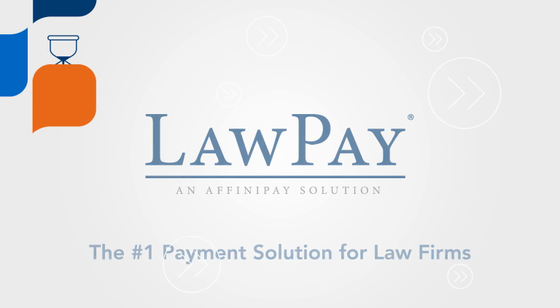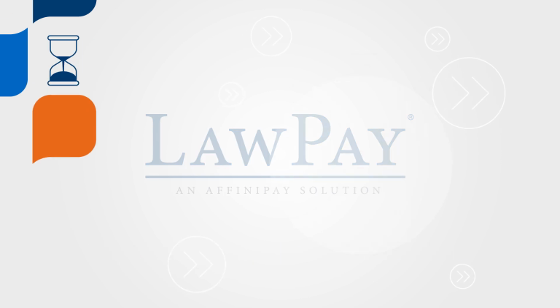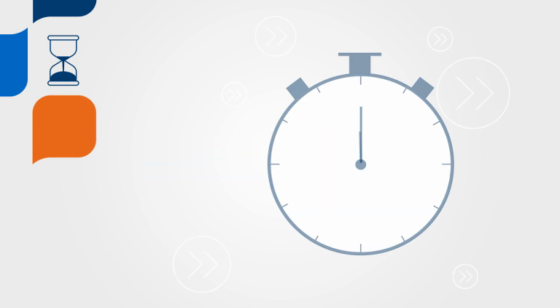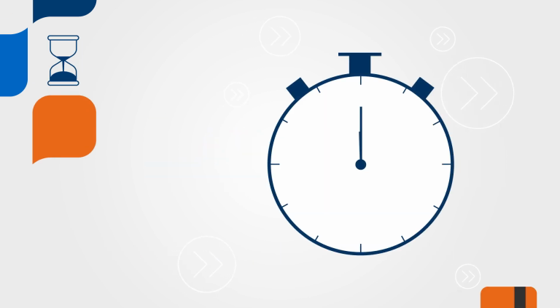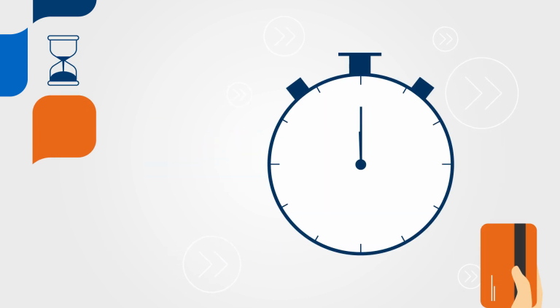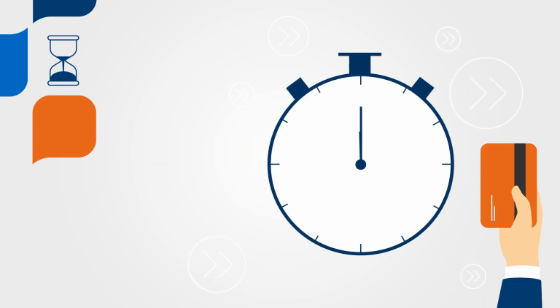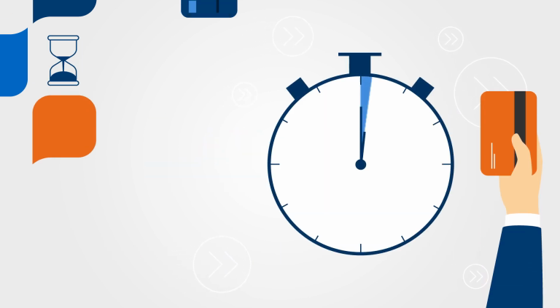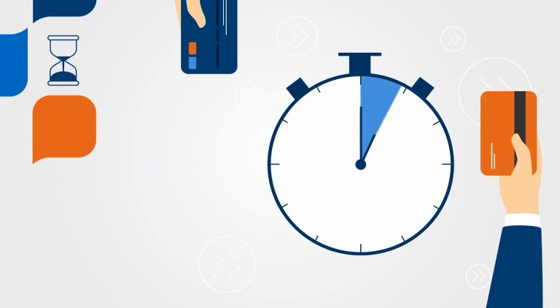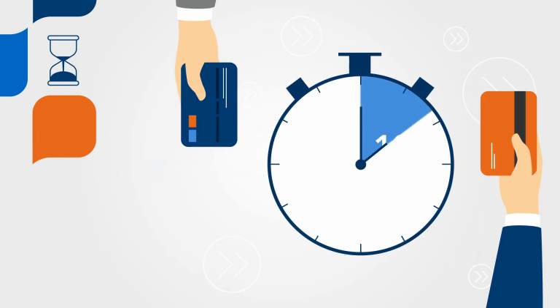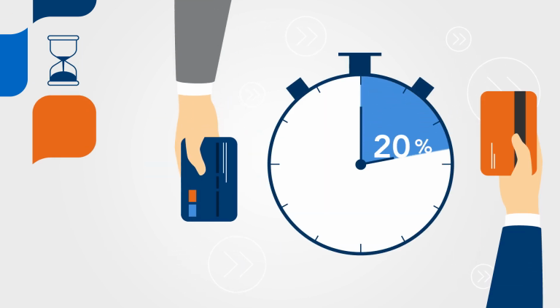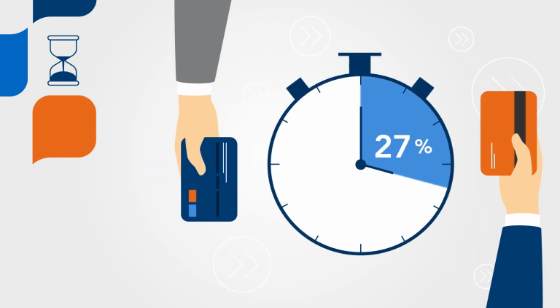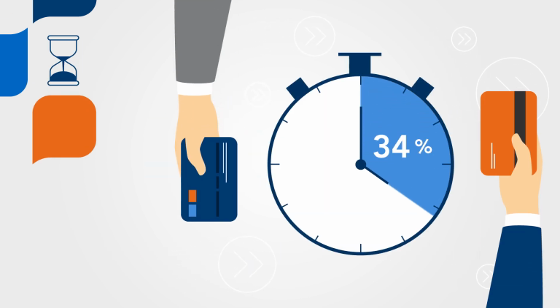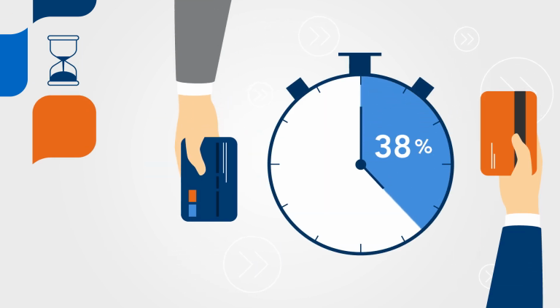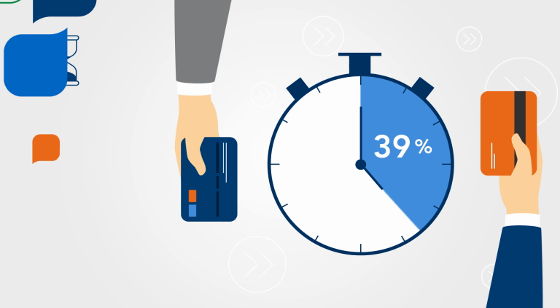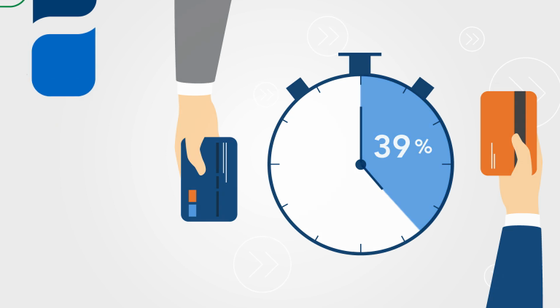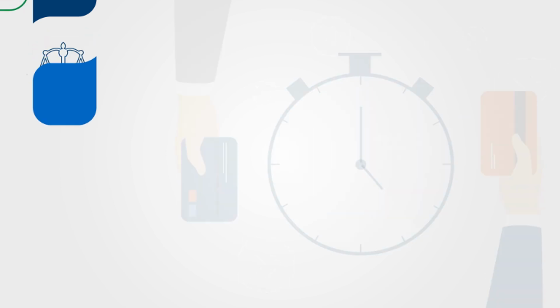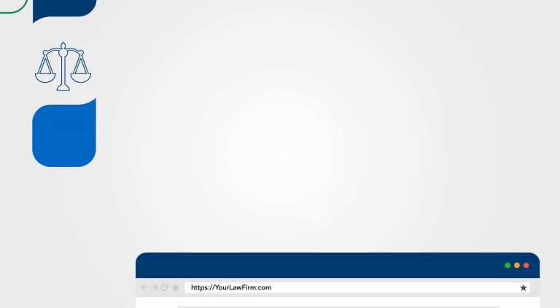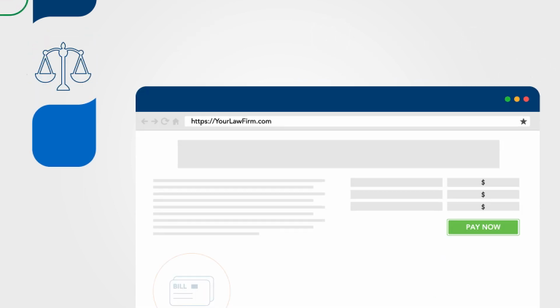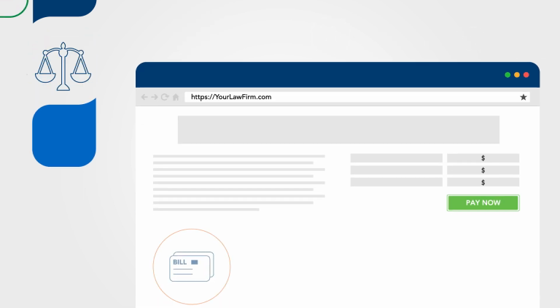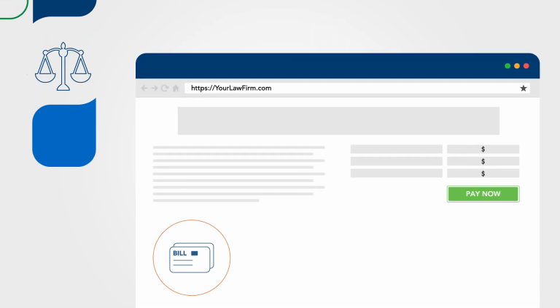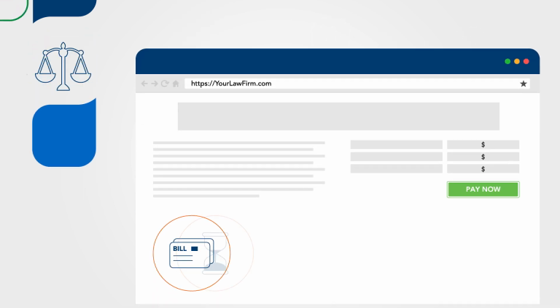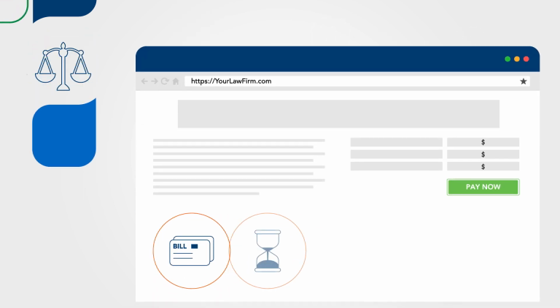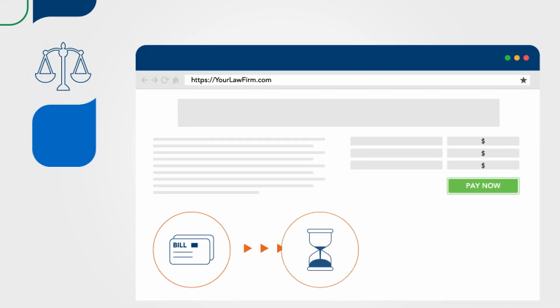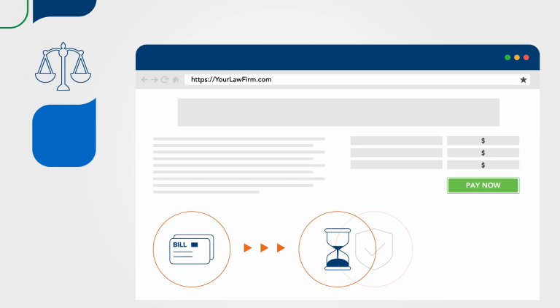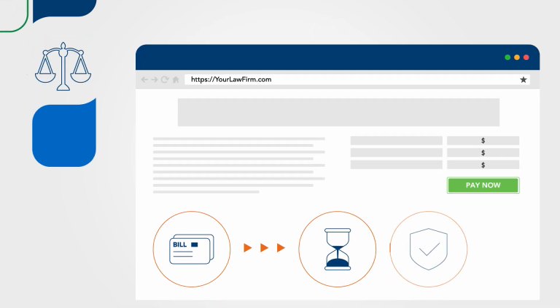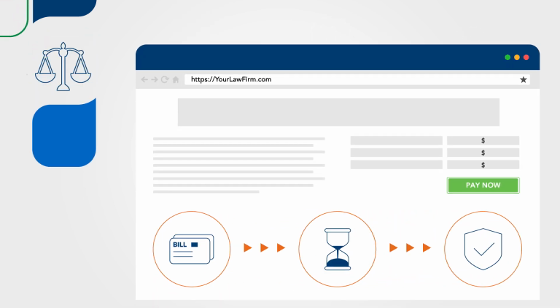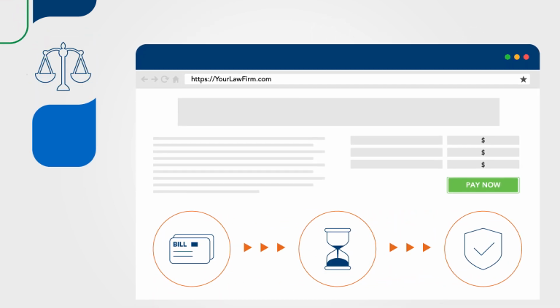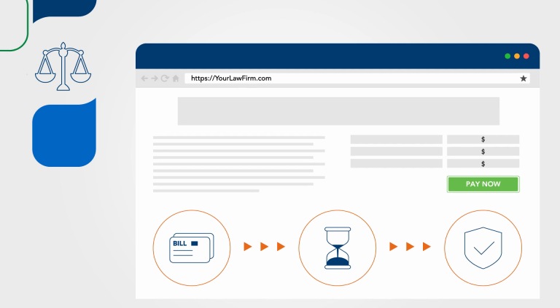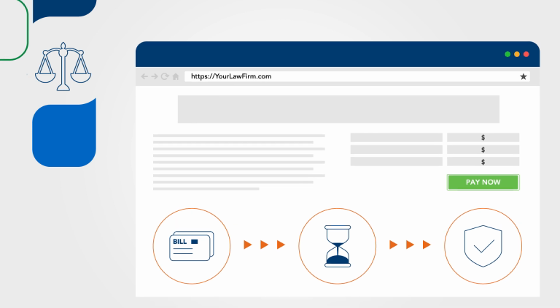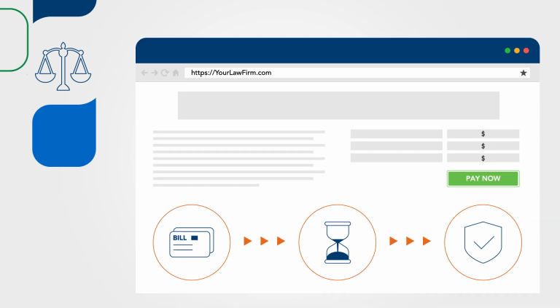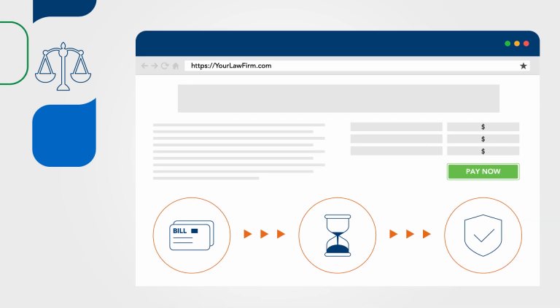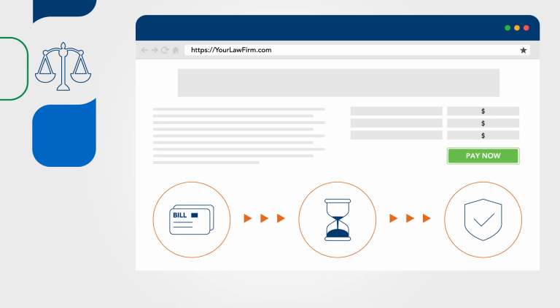Did you know that legal clients pay 39% faster when they have the option to pay online? LawPay is an online payment solution that was specifically designed to help lawyers get paid without sacrificing valuable time.